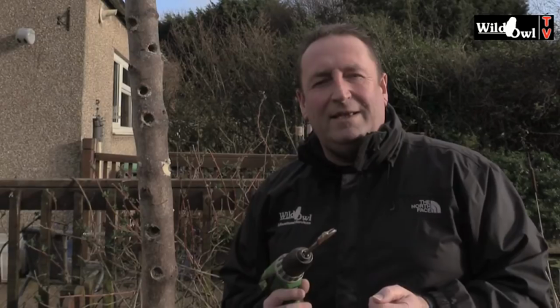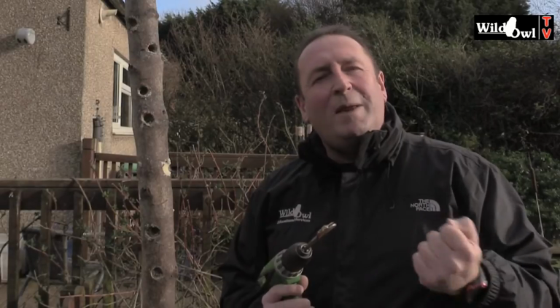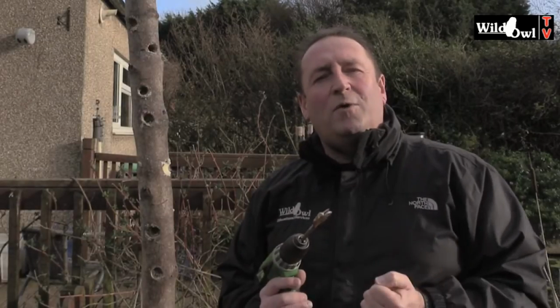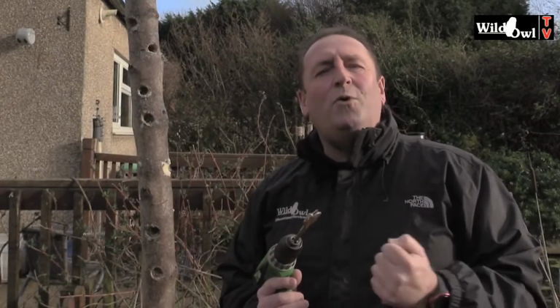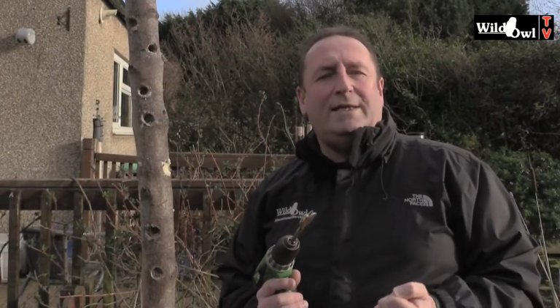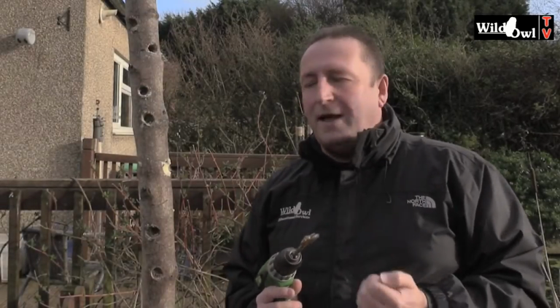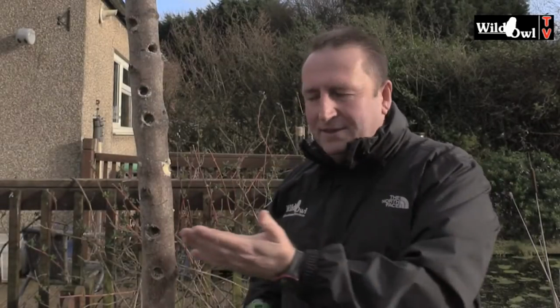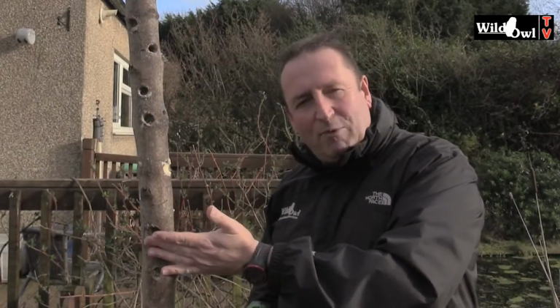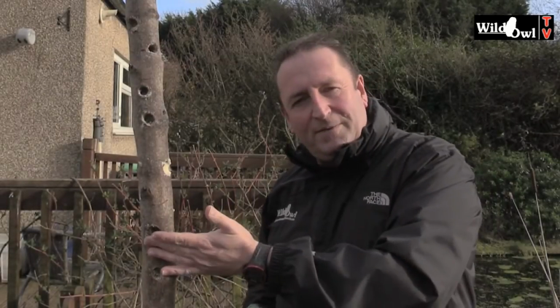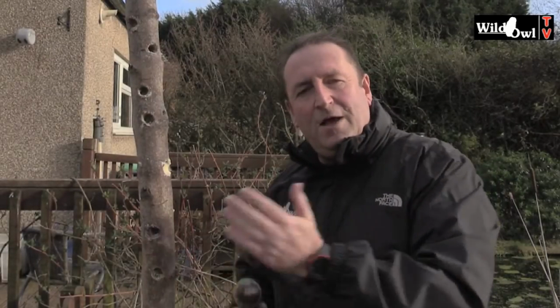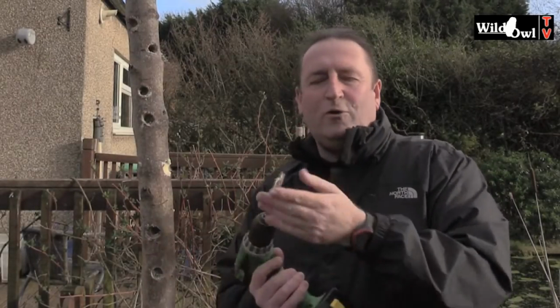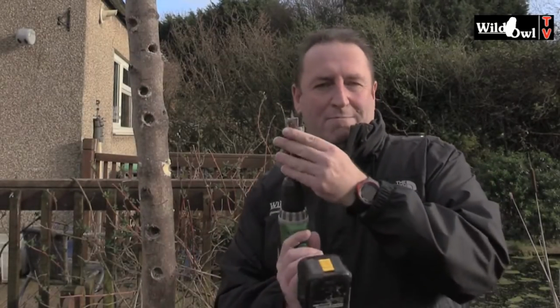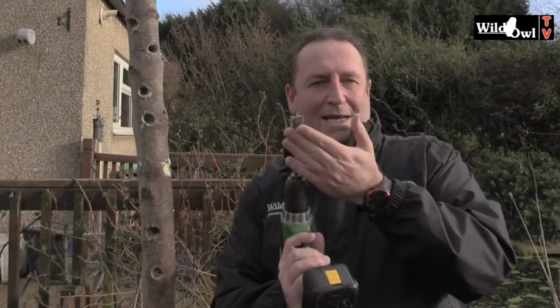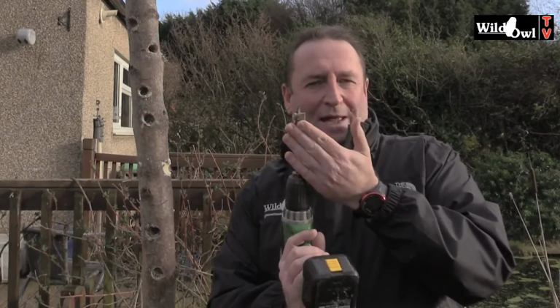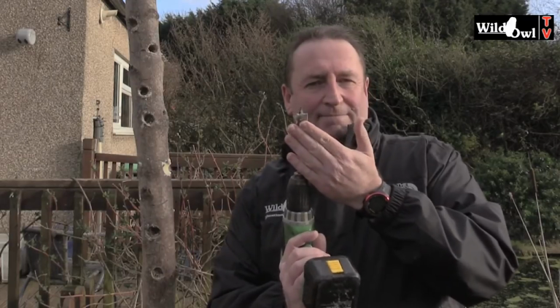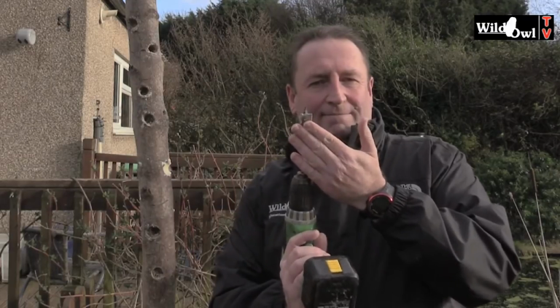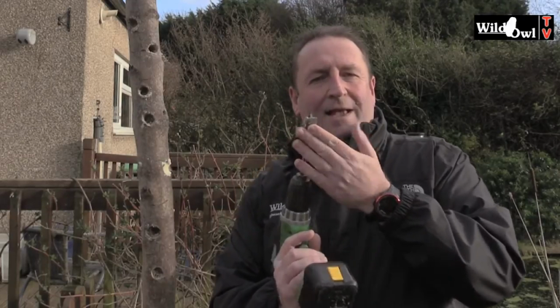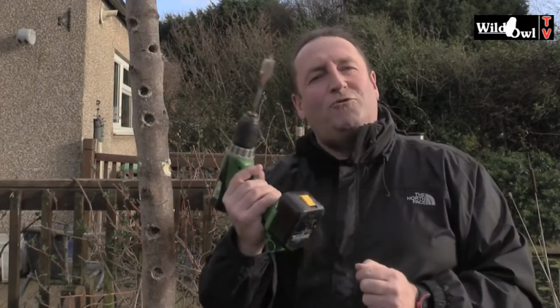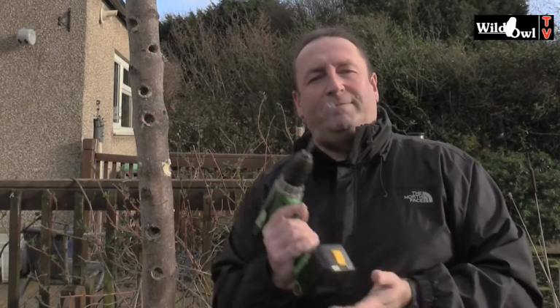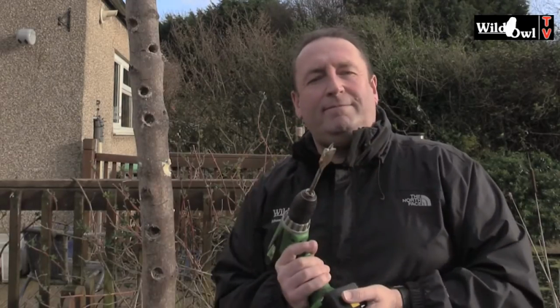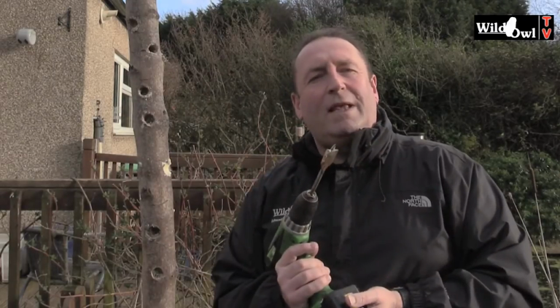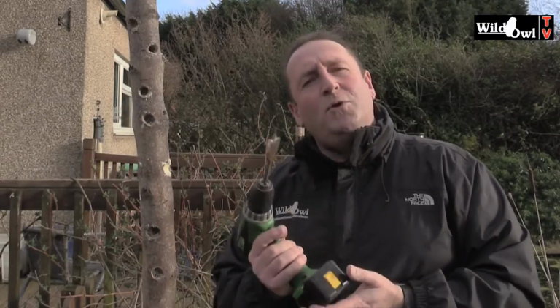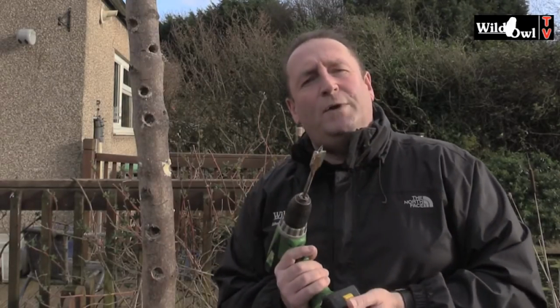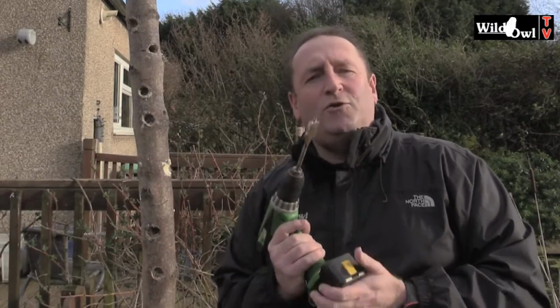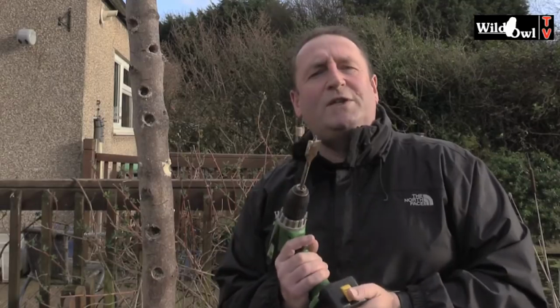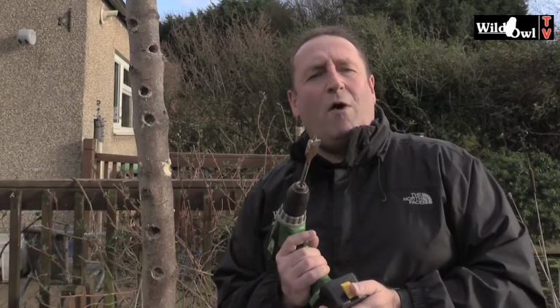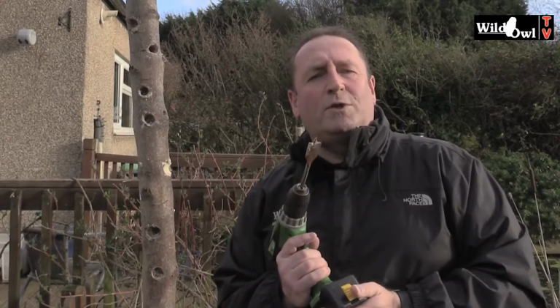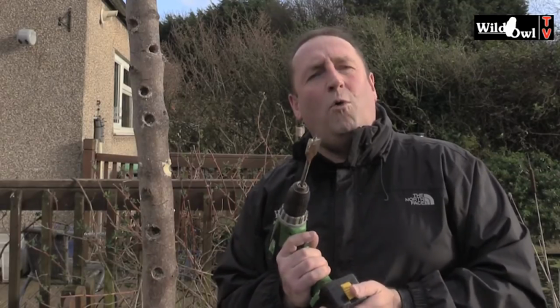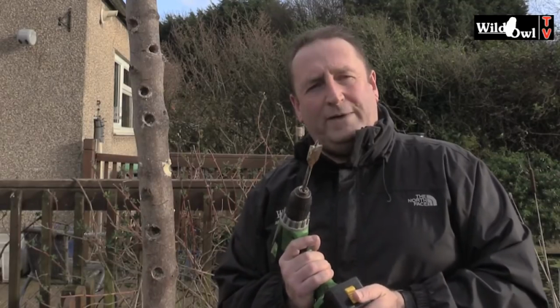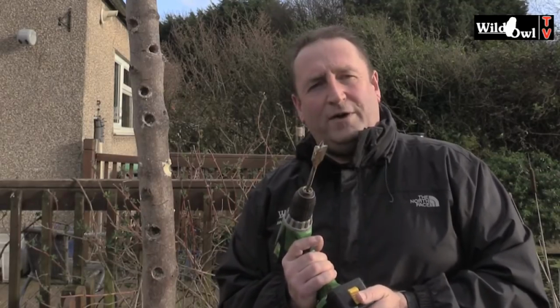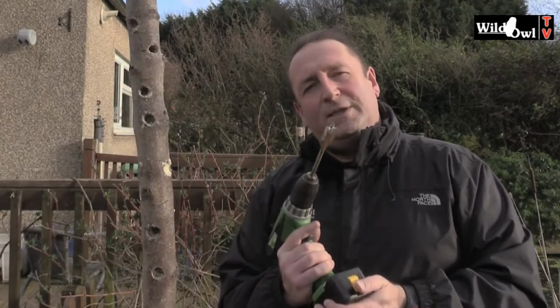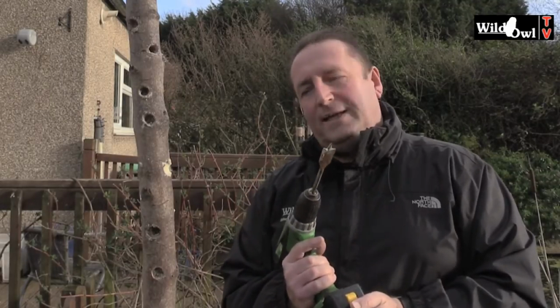To make one, all you need is a decent sized branch, a drill bit about an inch in diameter, and a drill. Then all you do is drill a series of holes all around the trunk, just like this.